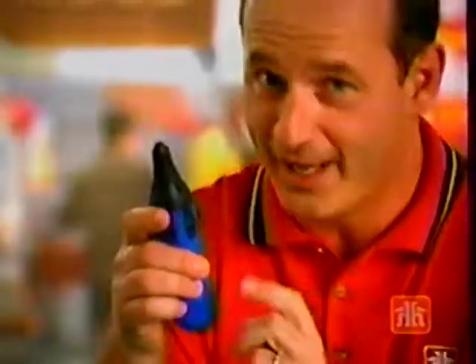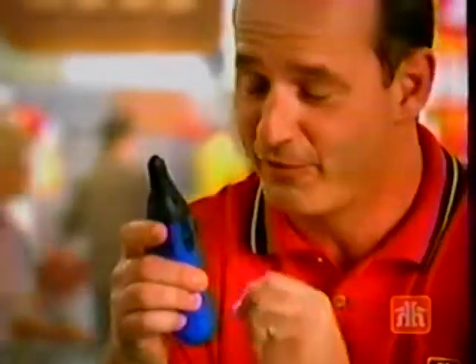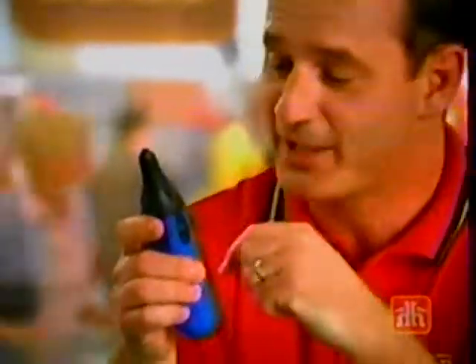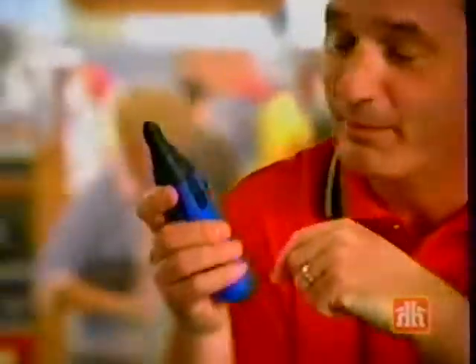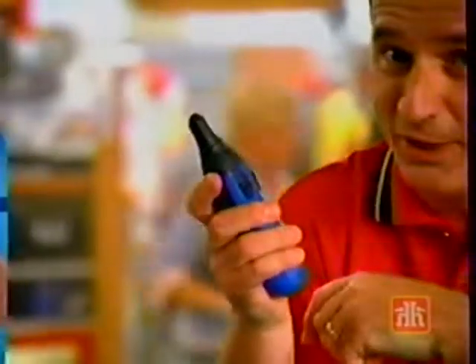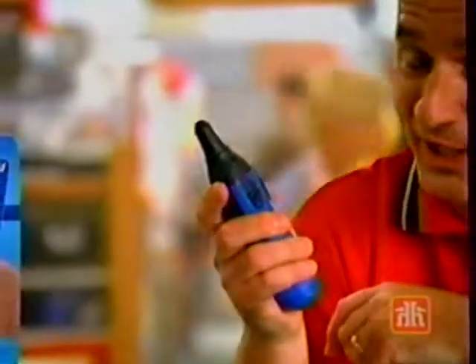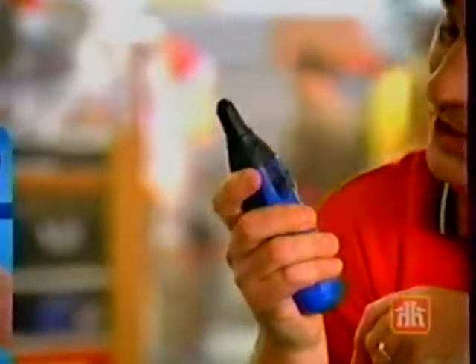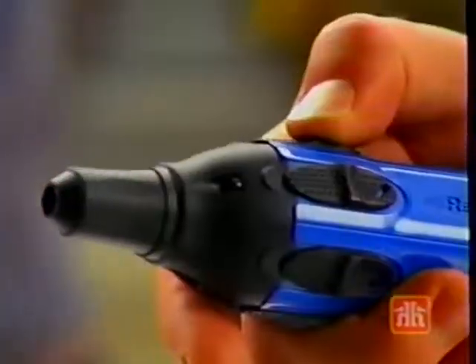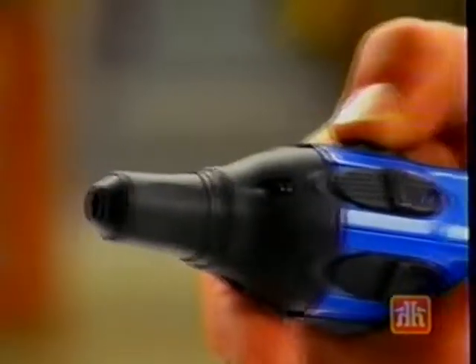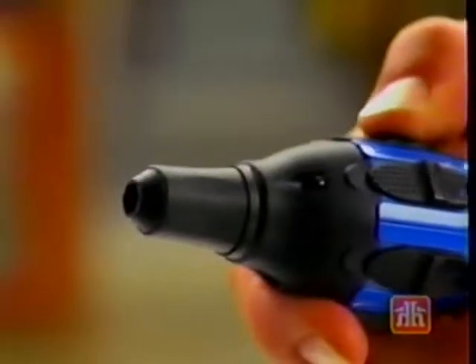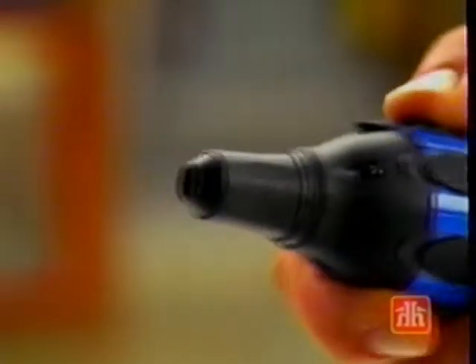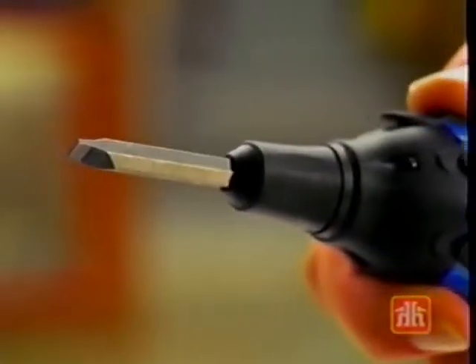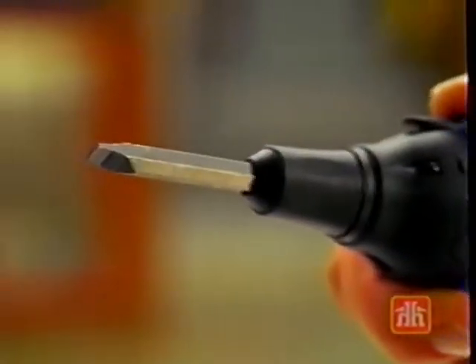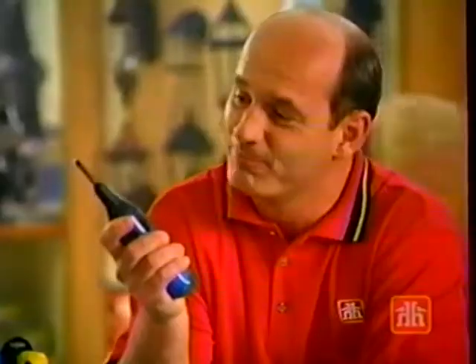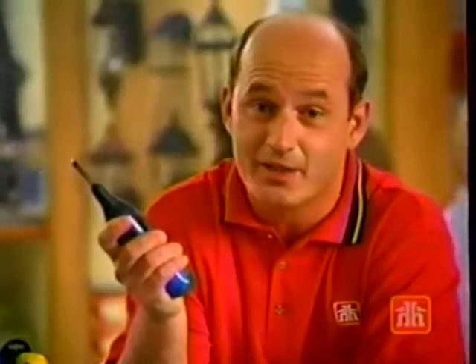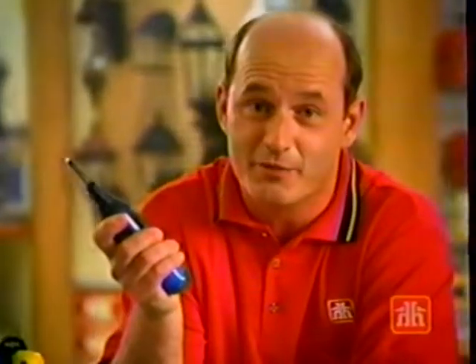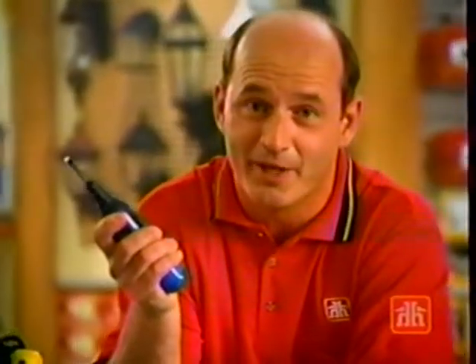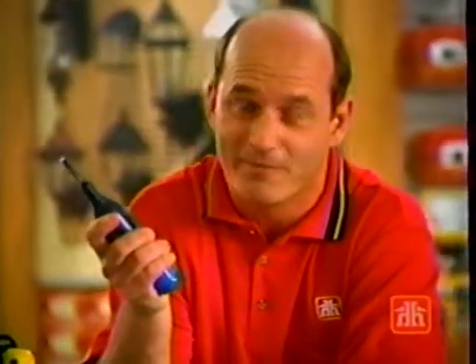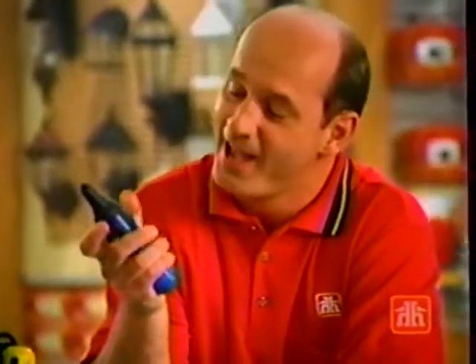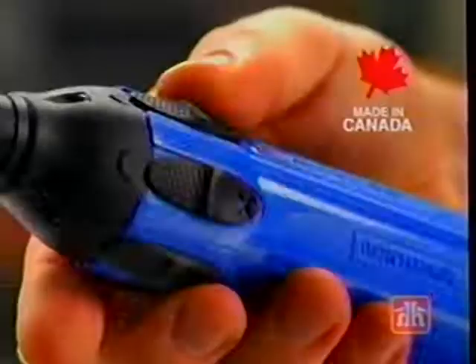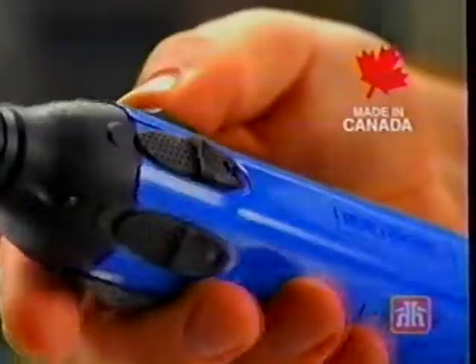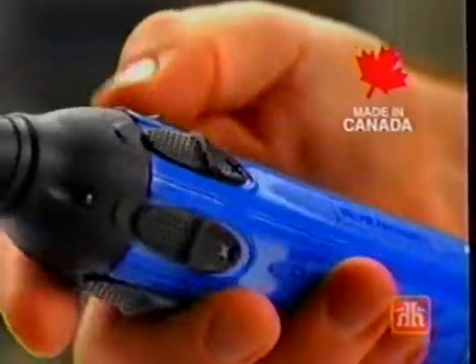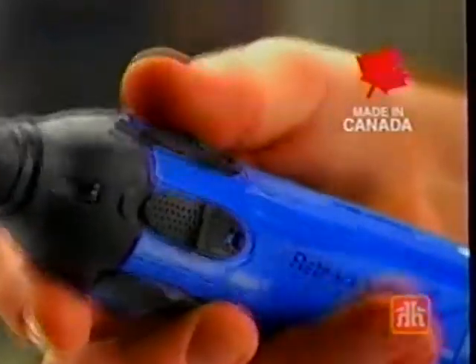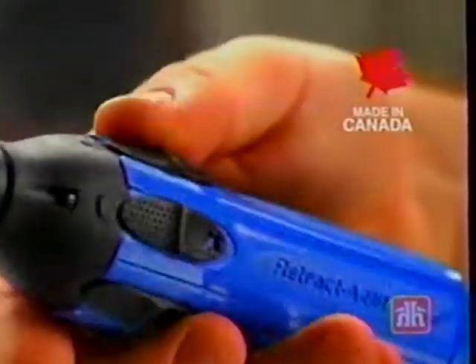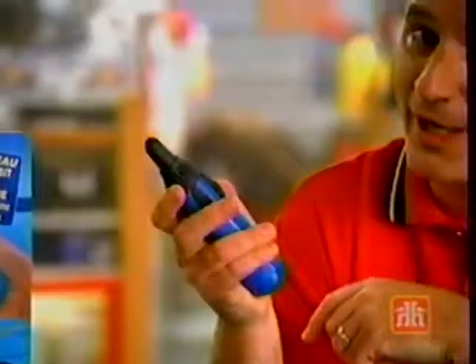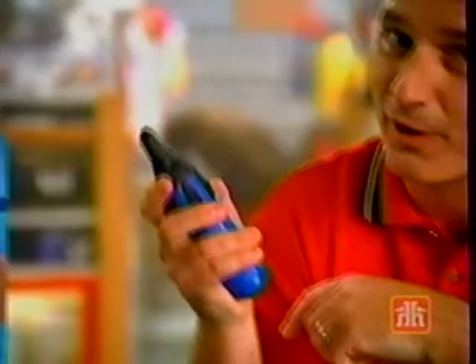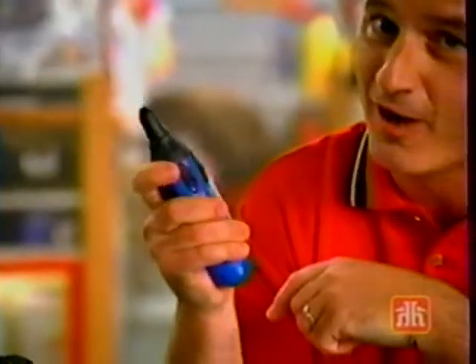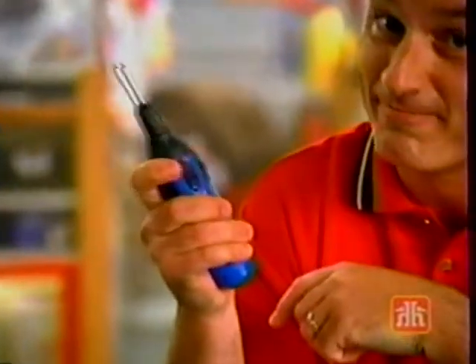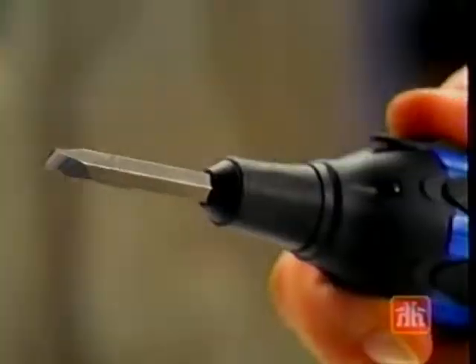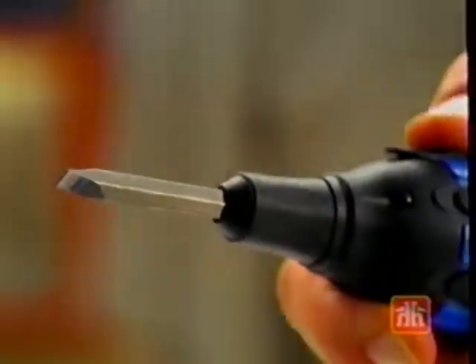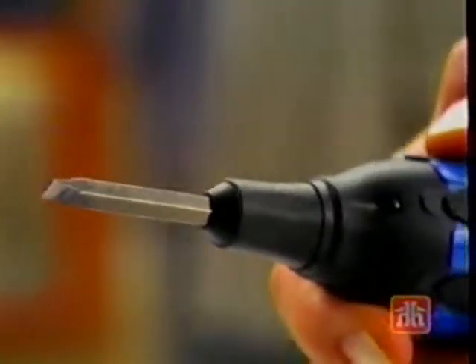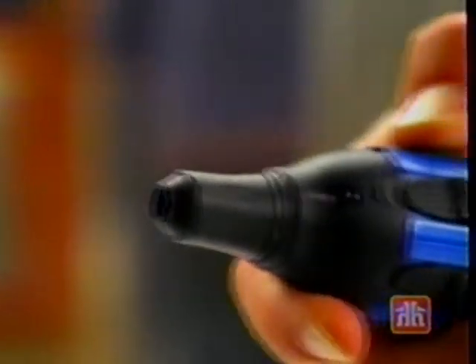With the Auto-Advance, the bit you need slides forward and locks at the touch of a button. And the six preloaded bits are extra long for maximum reach.